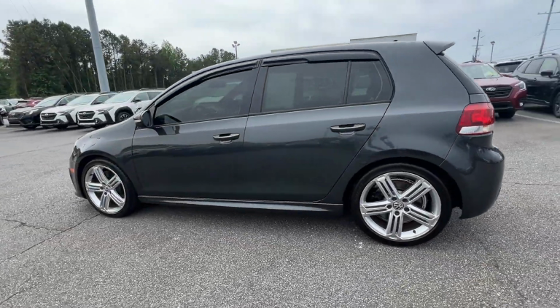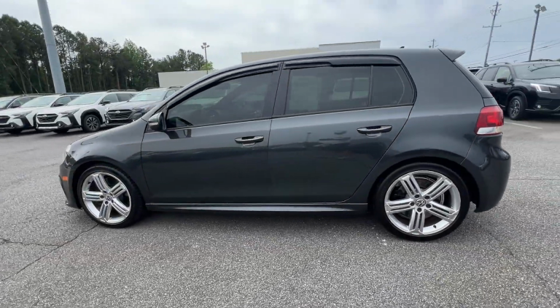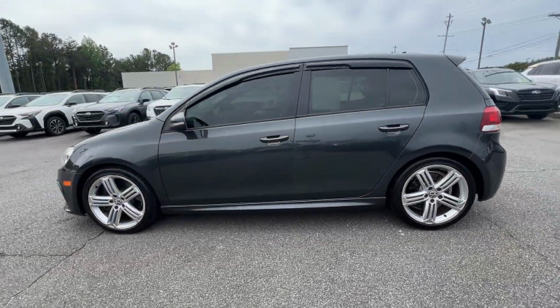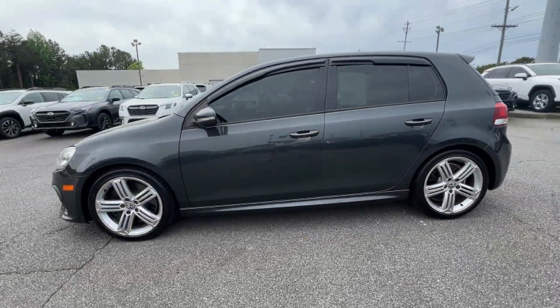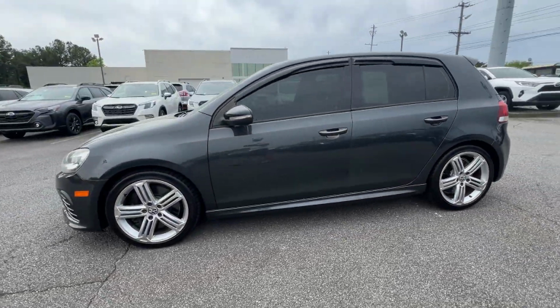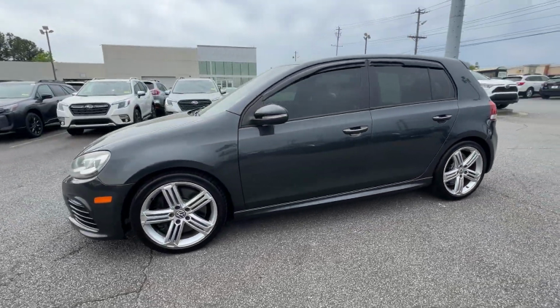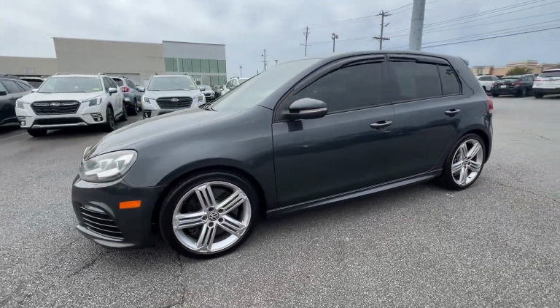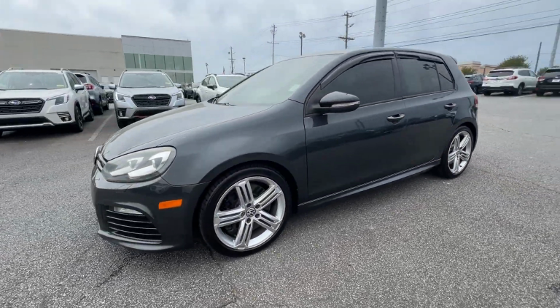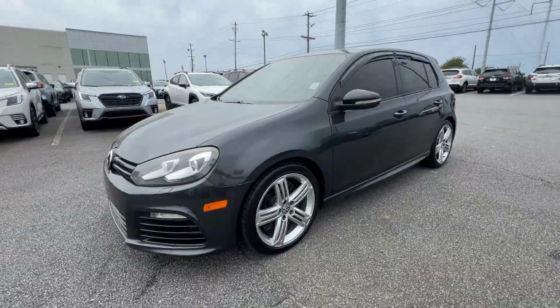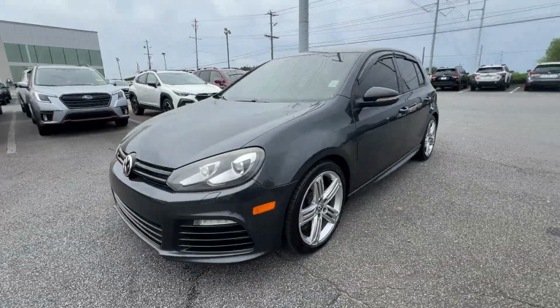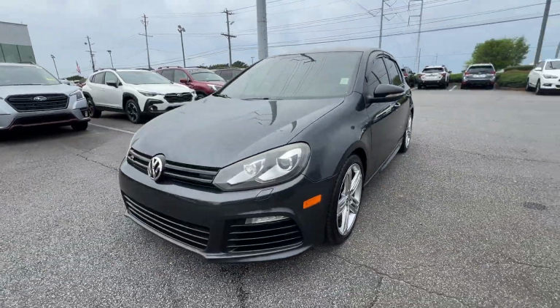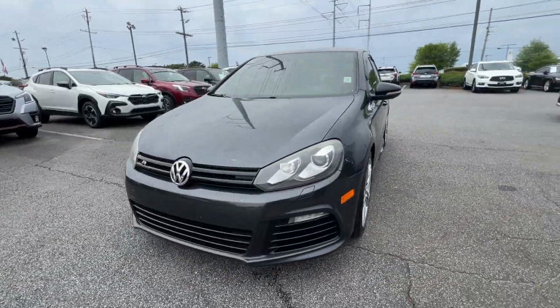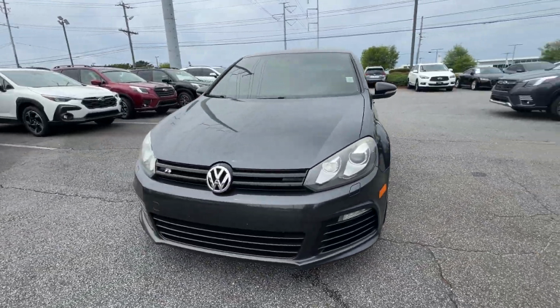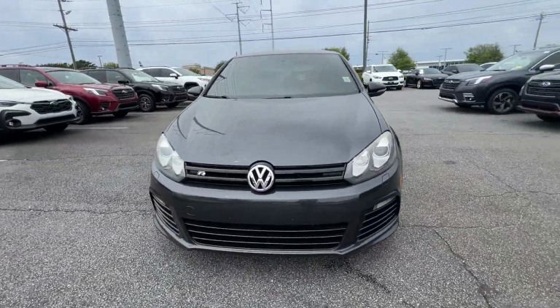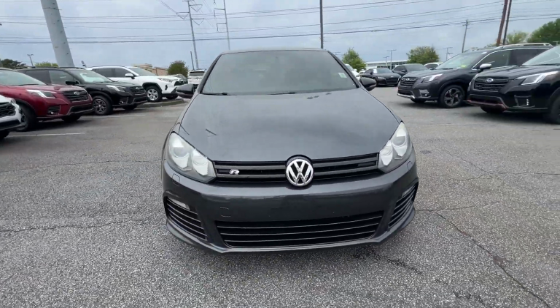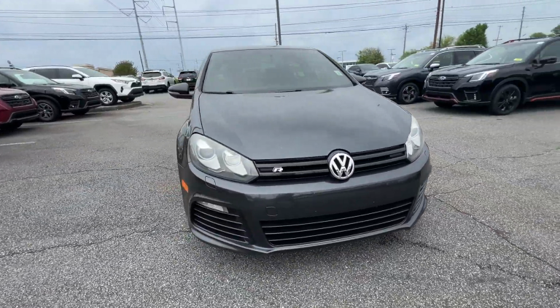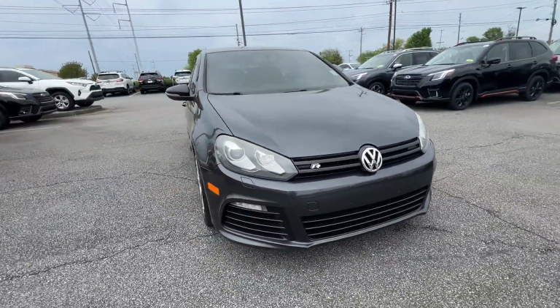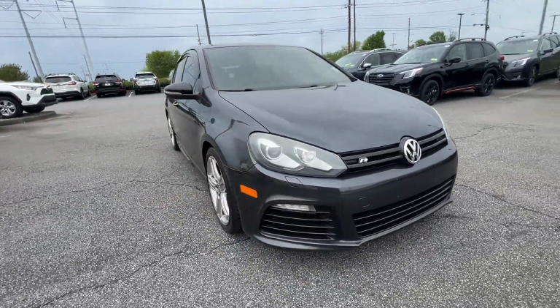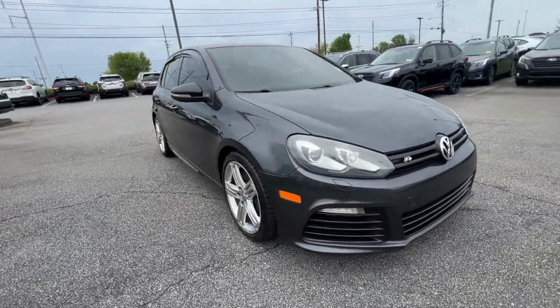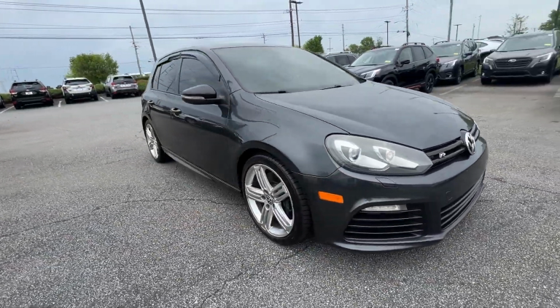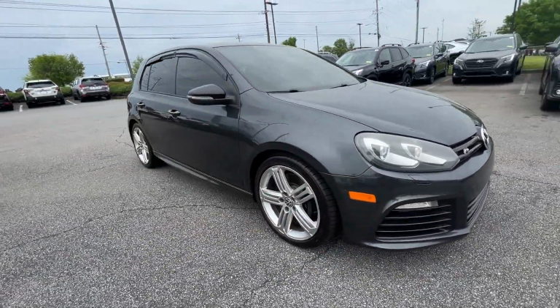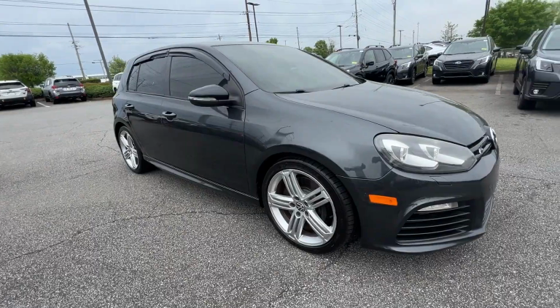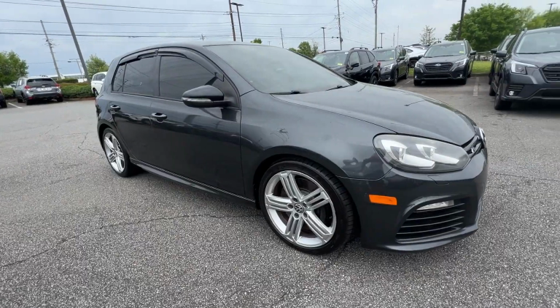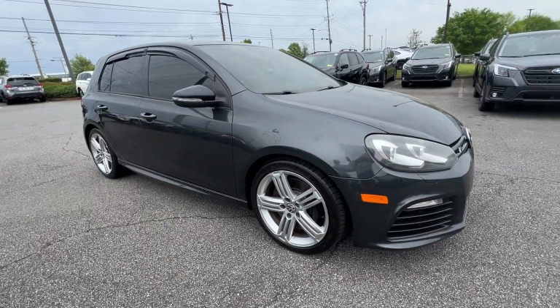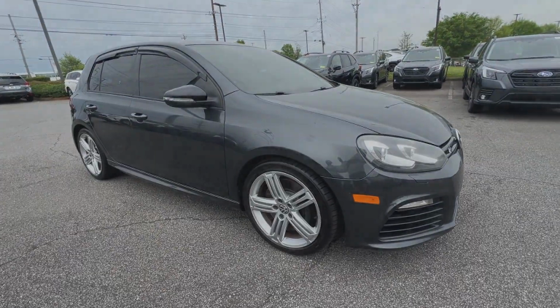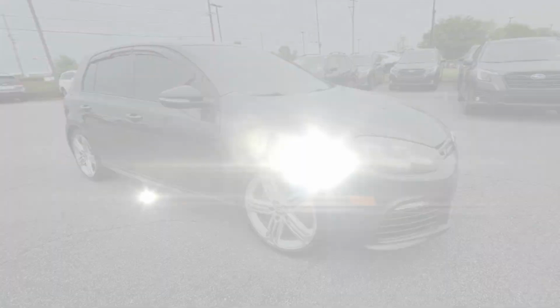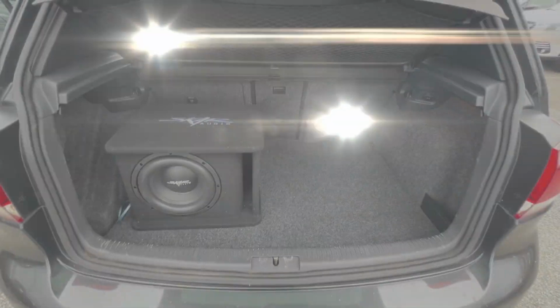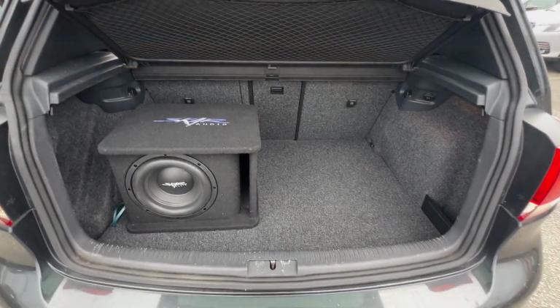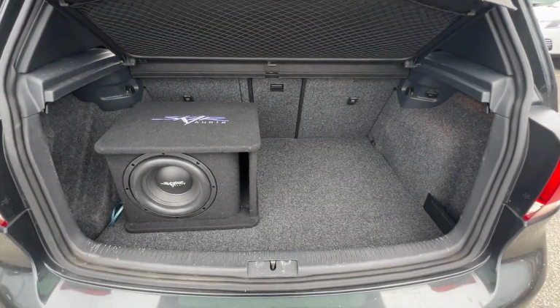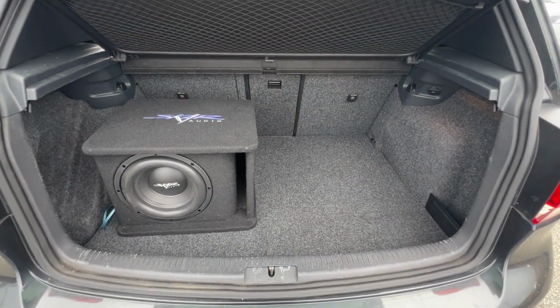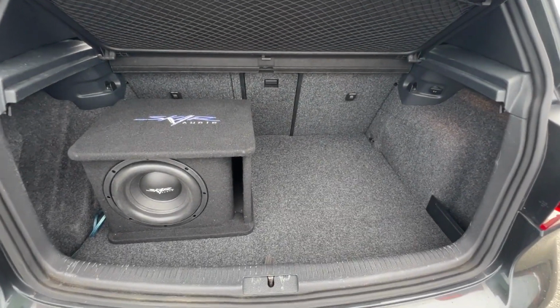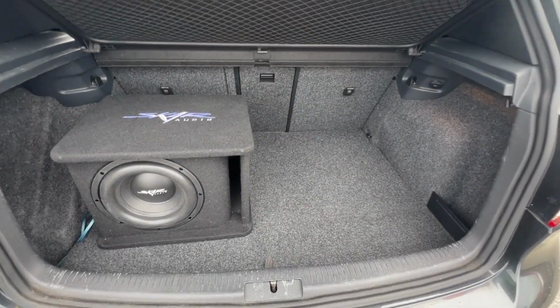Side view mirrors with turn signals, satellite radio, turbocharged engine, all-wheel drive, heated side view mirrors, leather seats, passenger seat adjustable lumbar support.